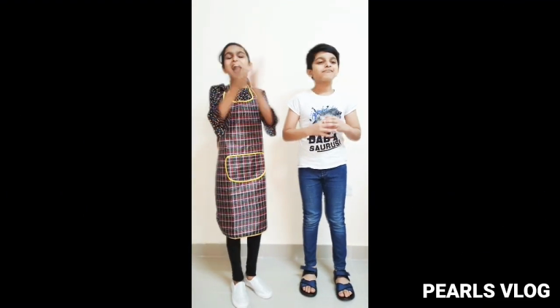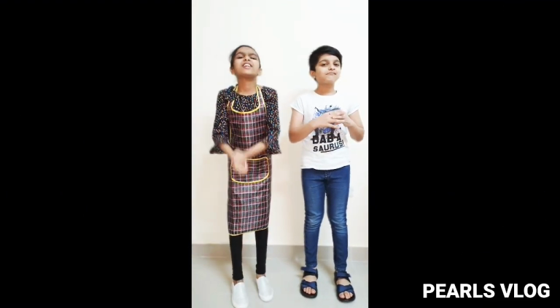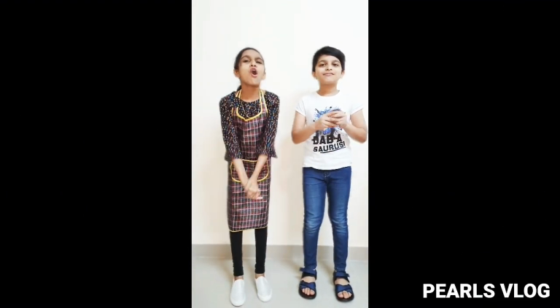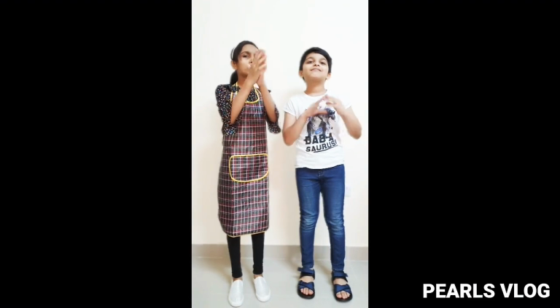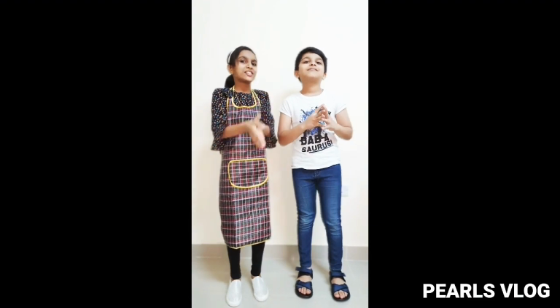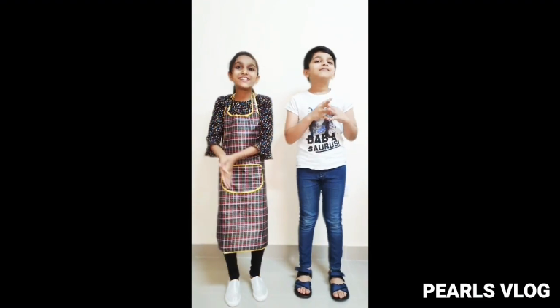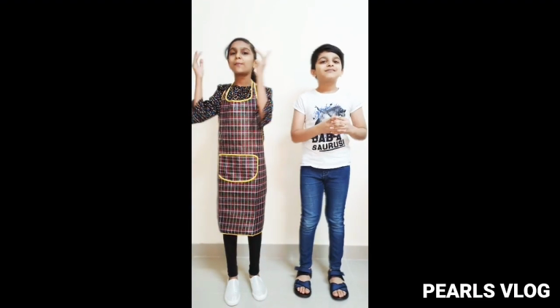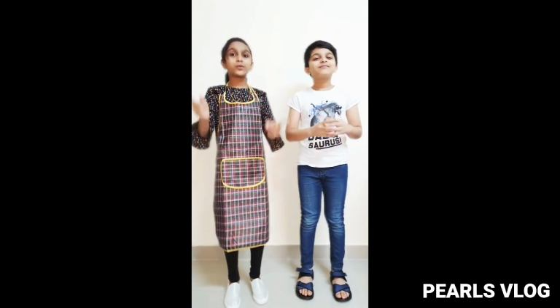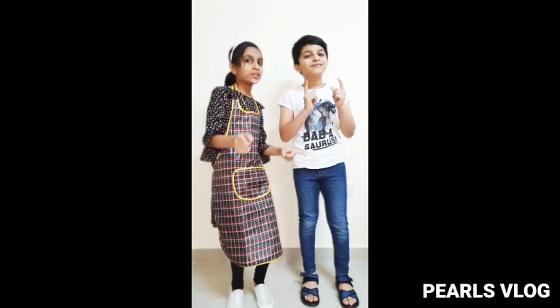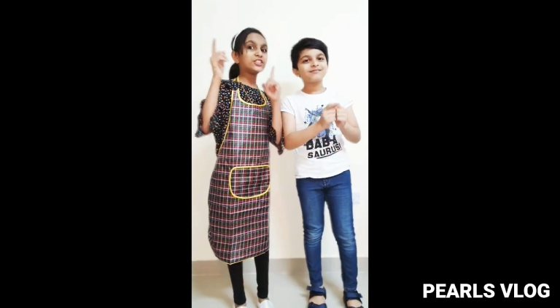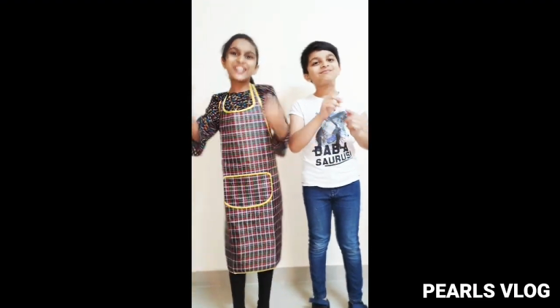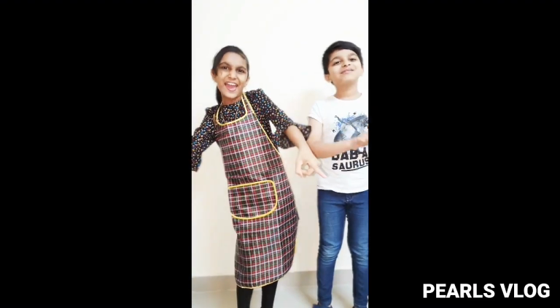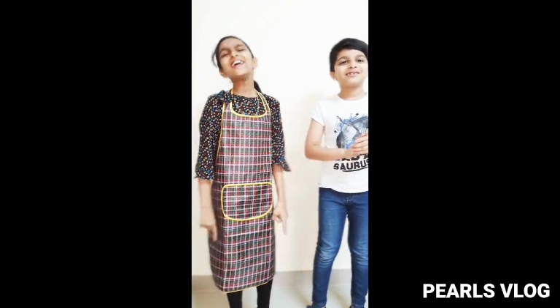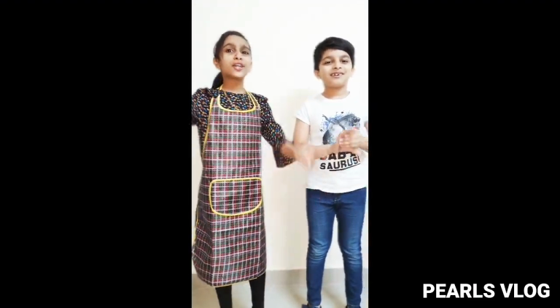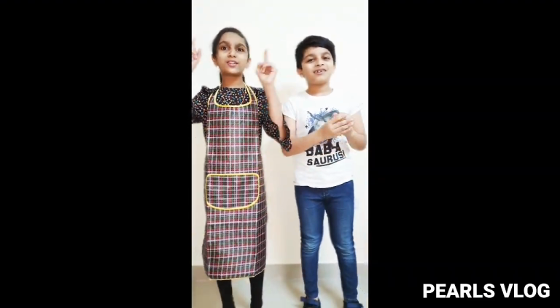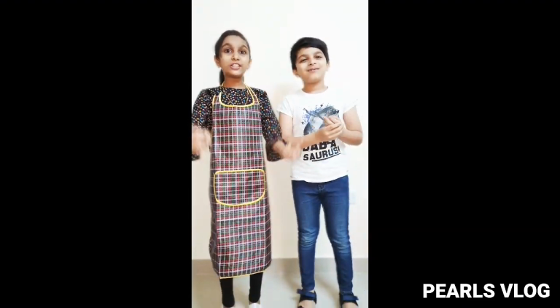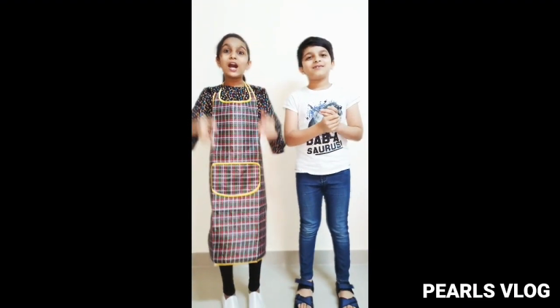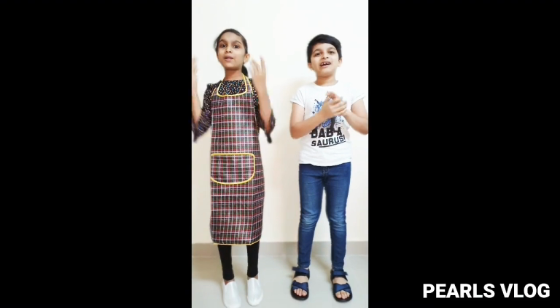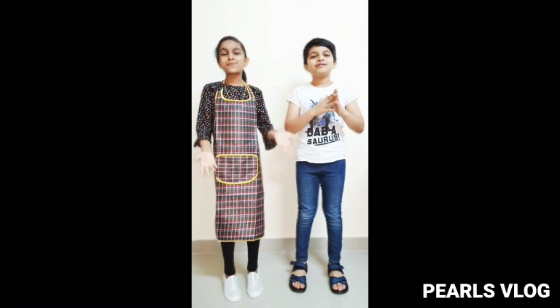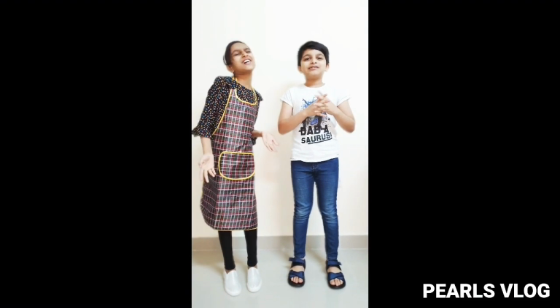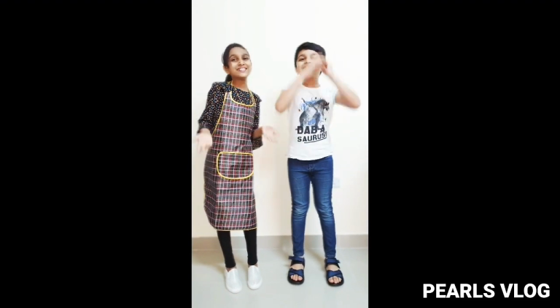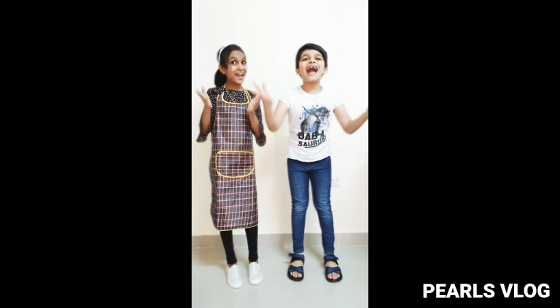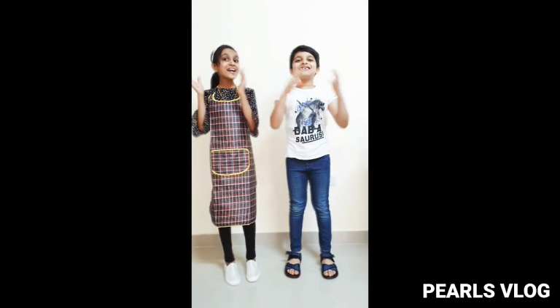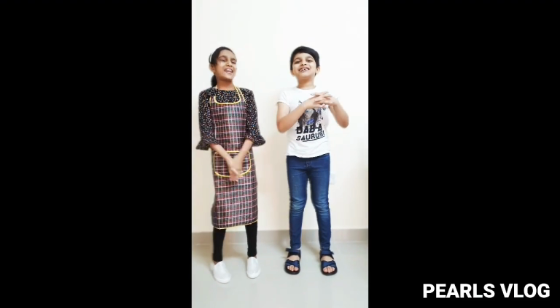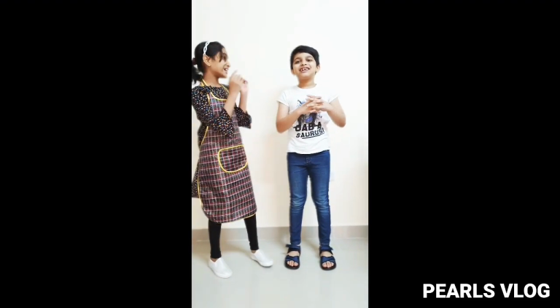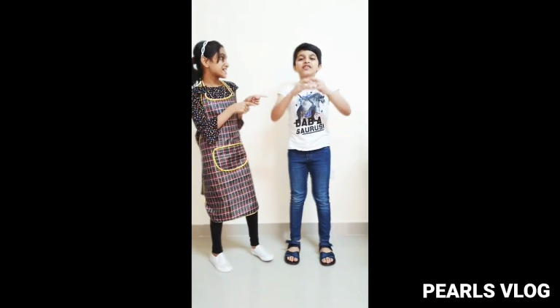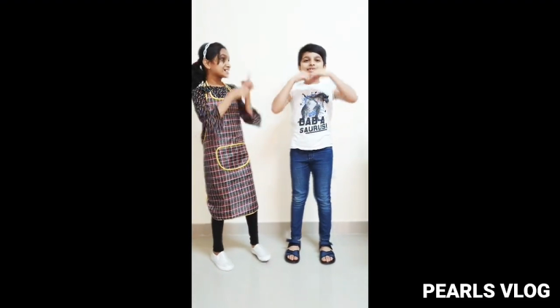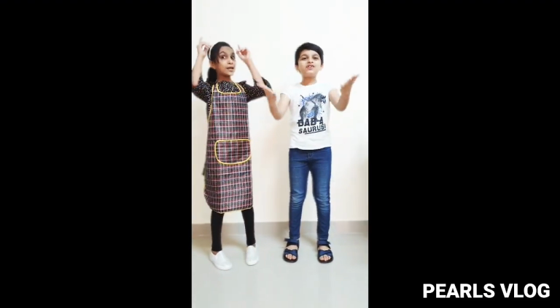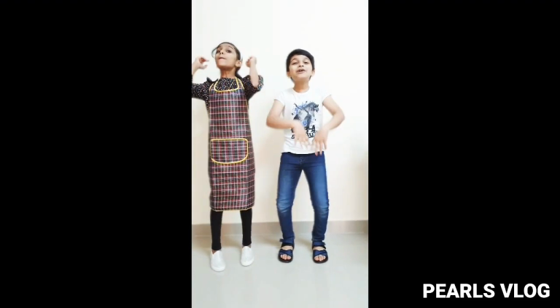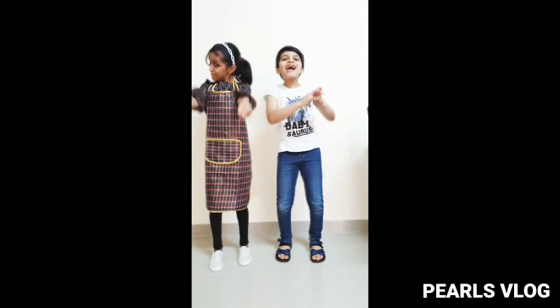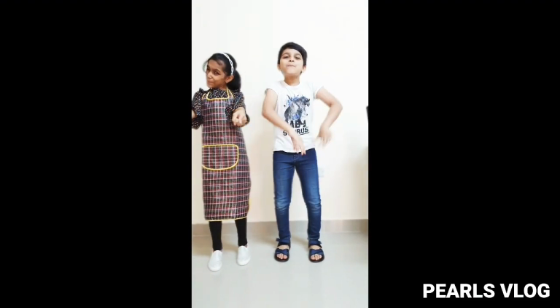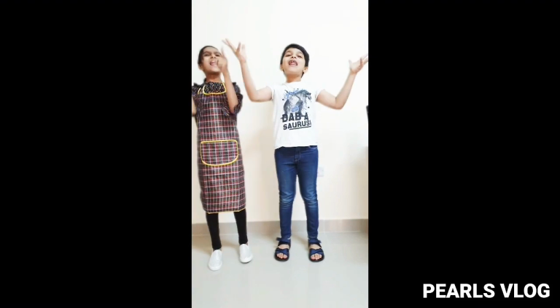I think we all got an idea about what we are going to do today. Today we are going to do another special snack and it is Sandham Kaipura.